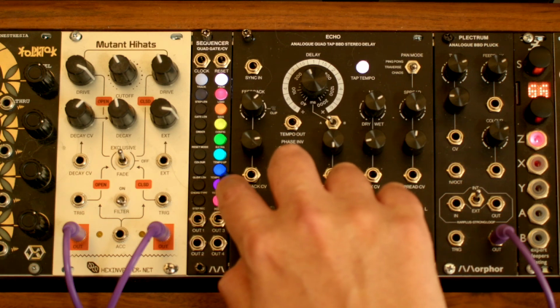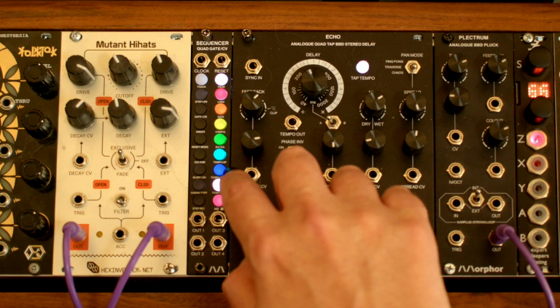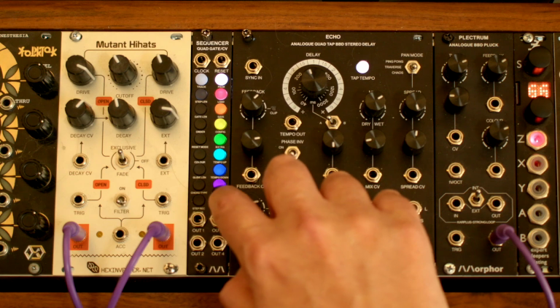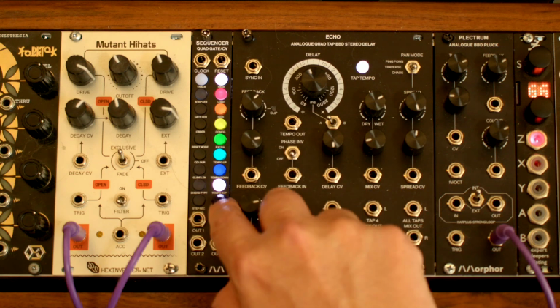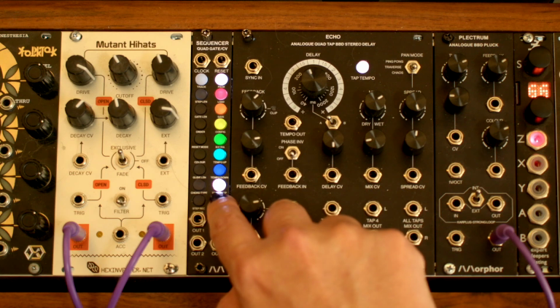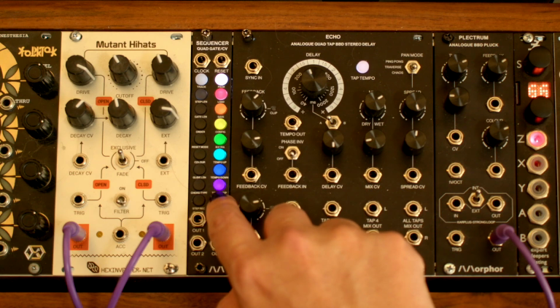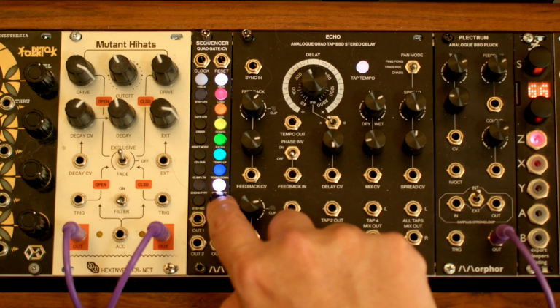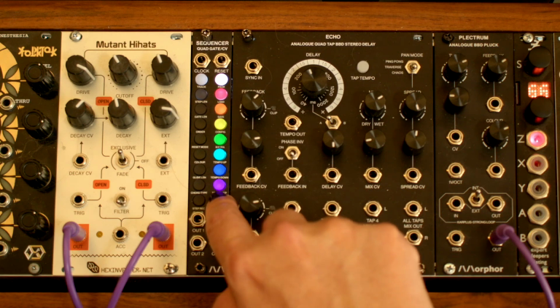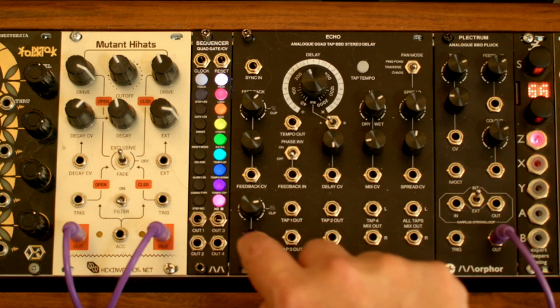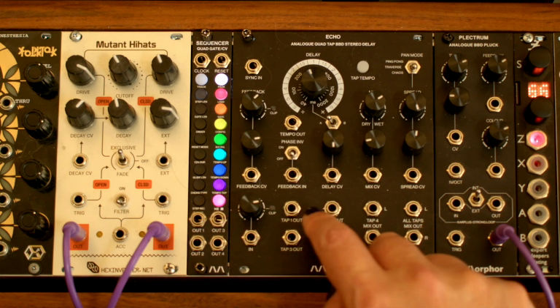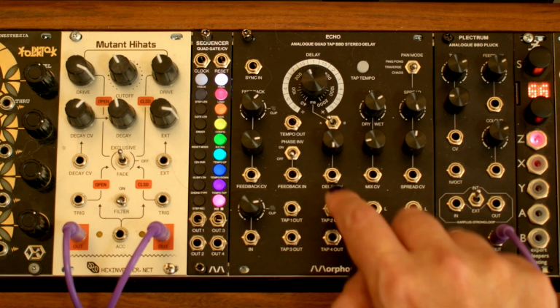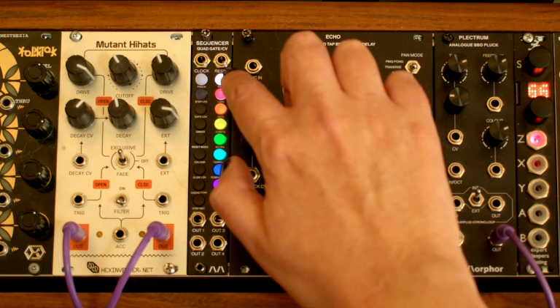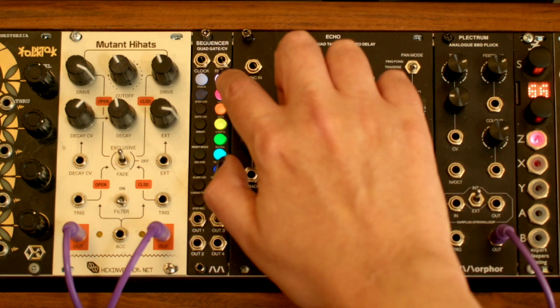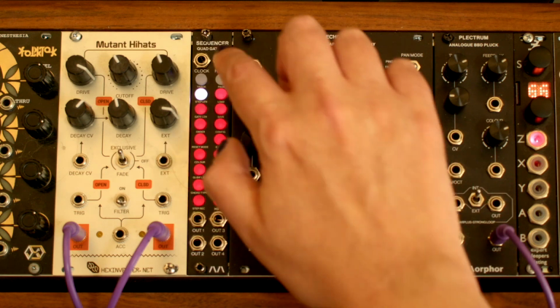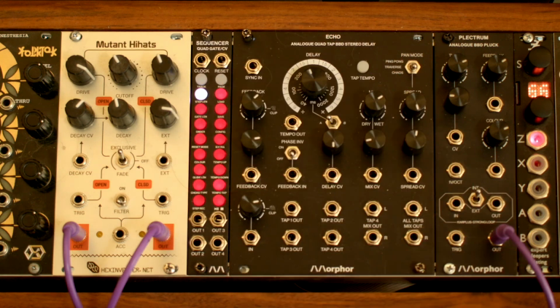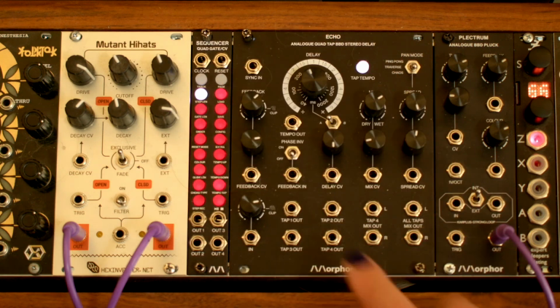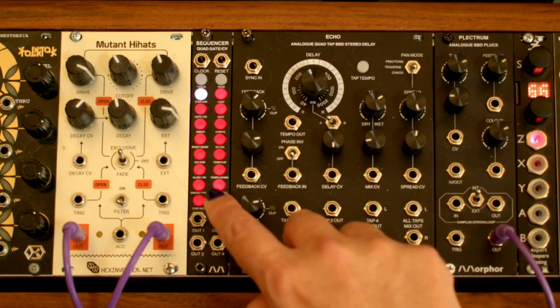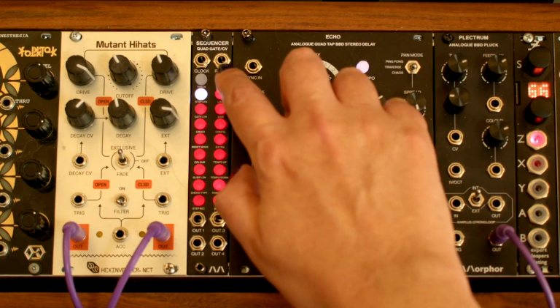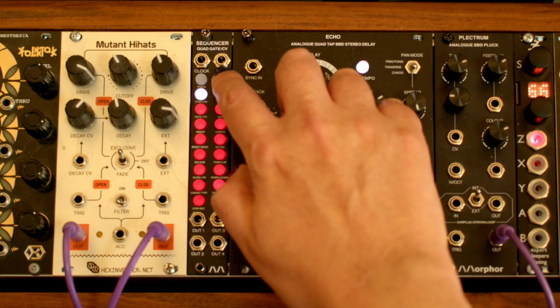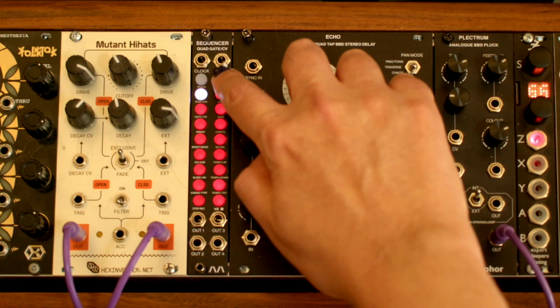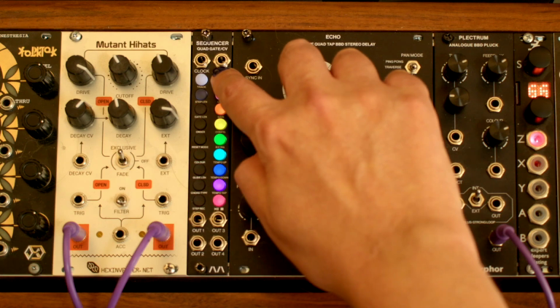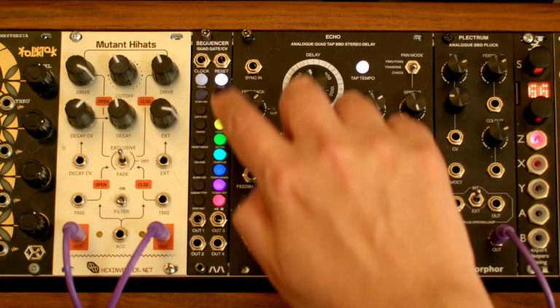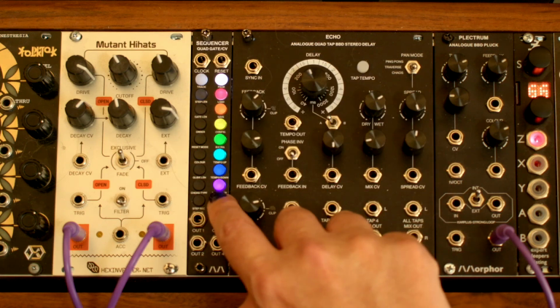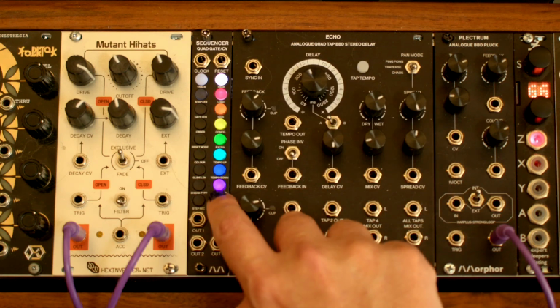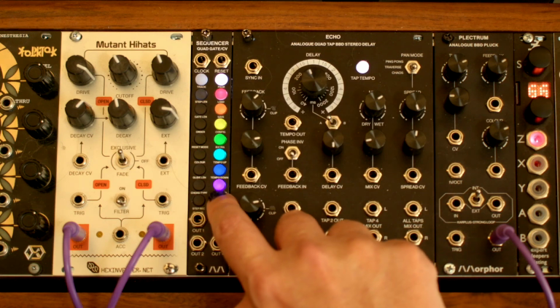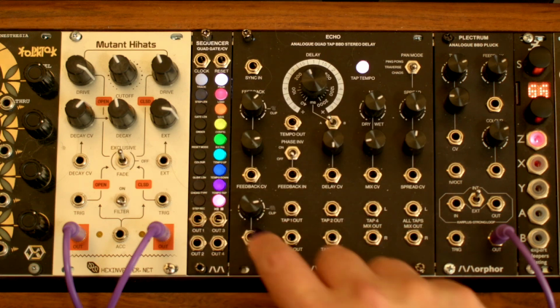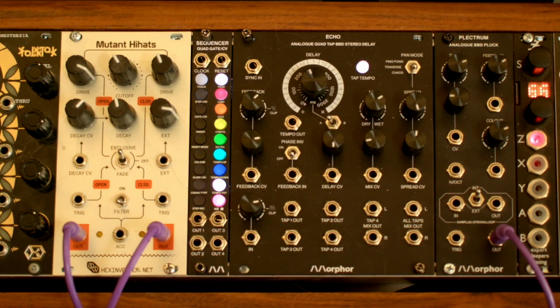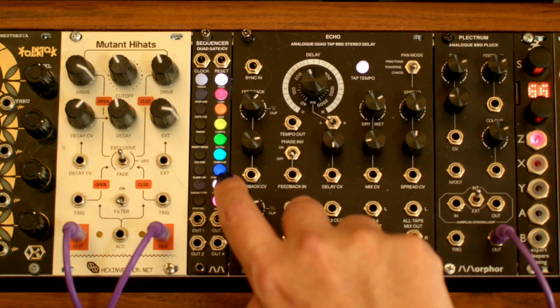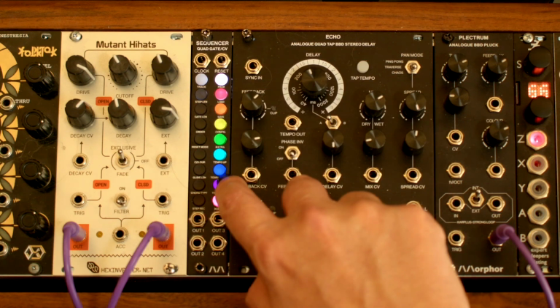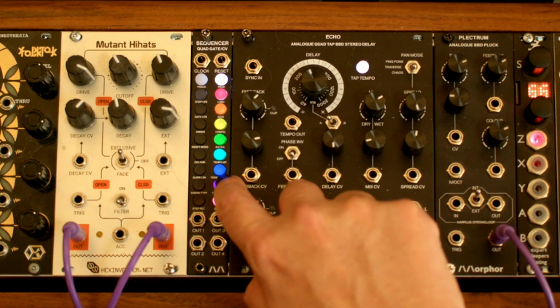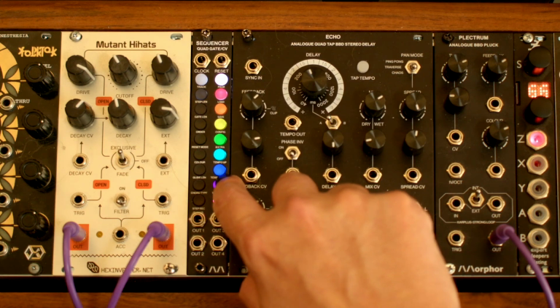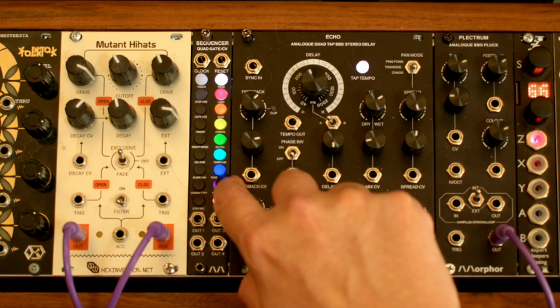If I hit this bottom button here, it will stop the sequencer. Return to the global menu and start it again. This blinking button can be used to tap a tempo.